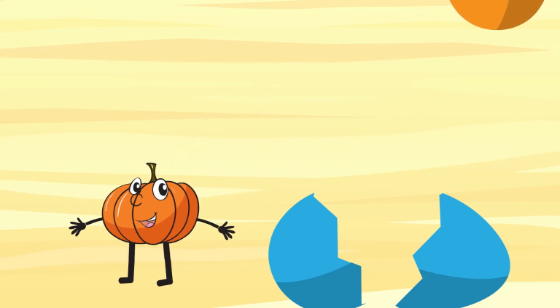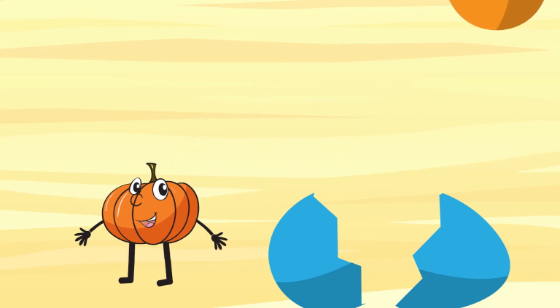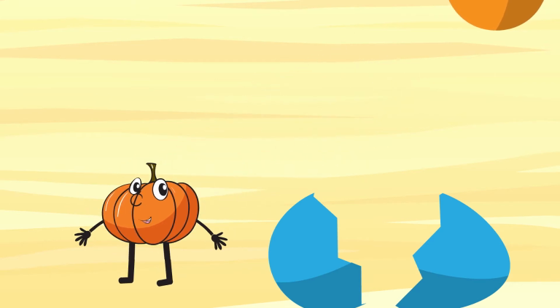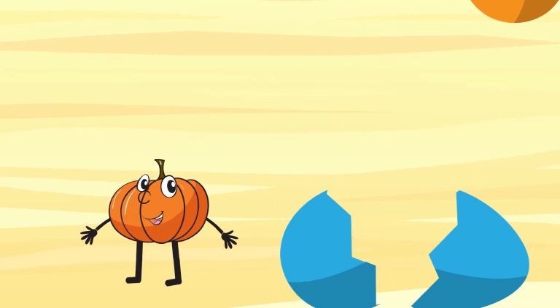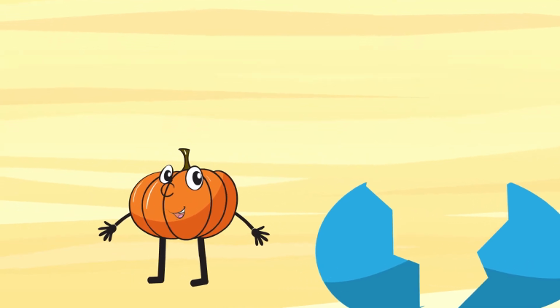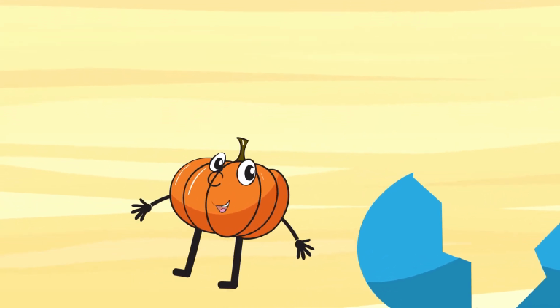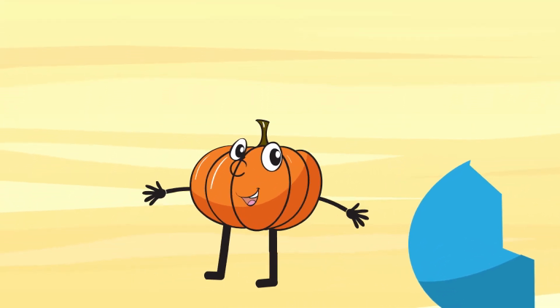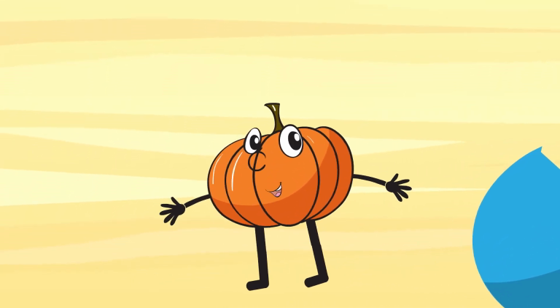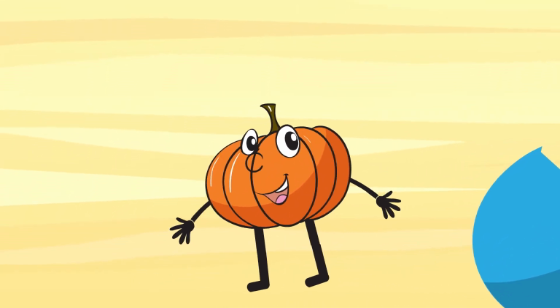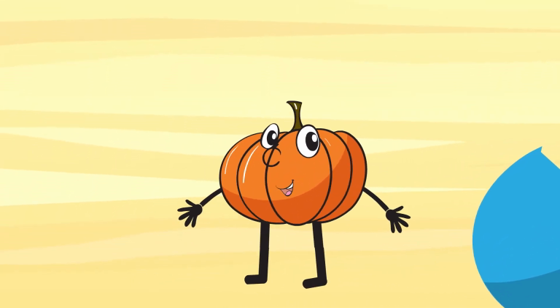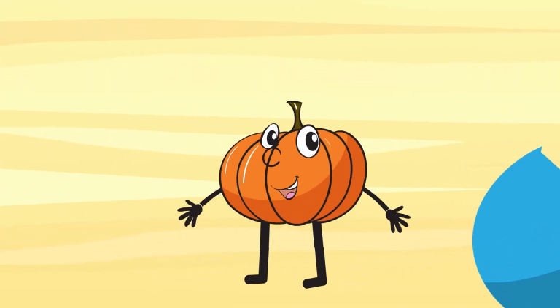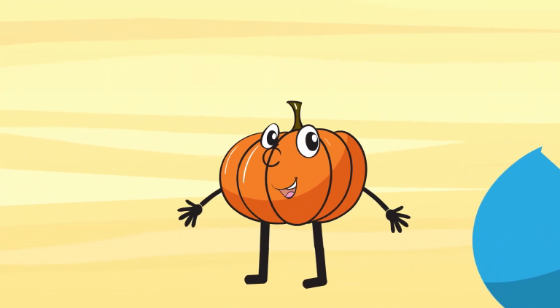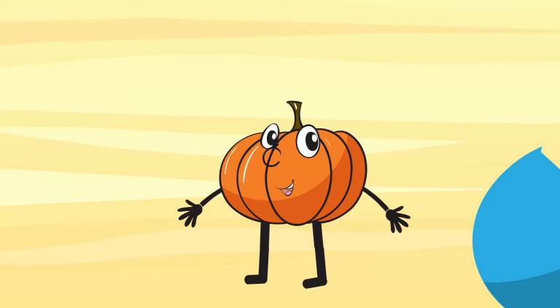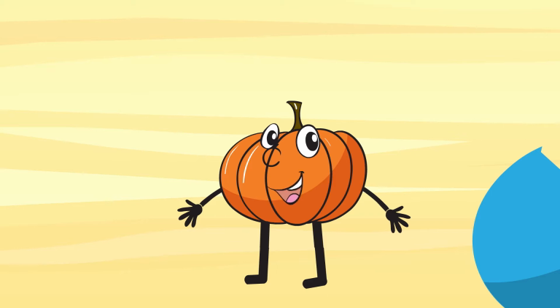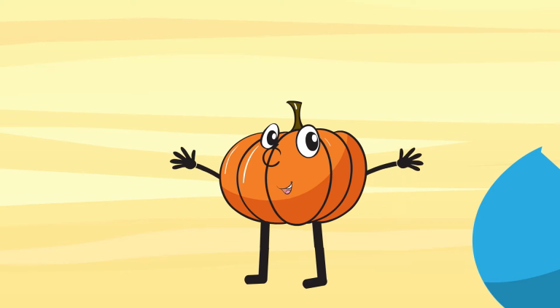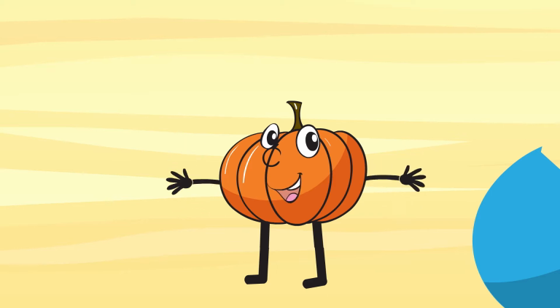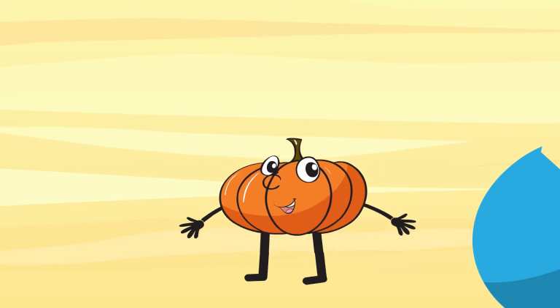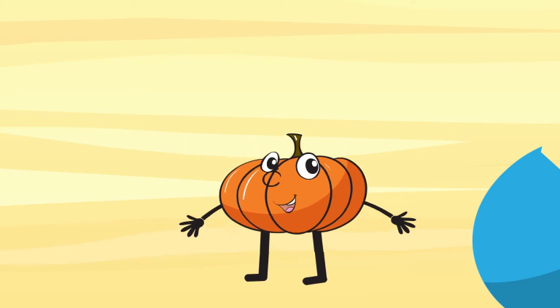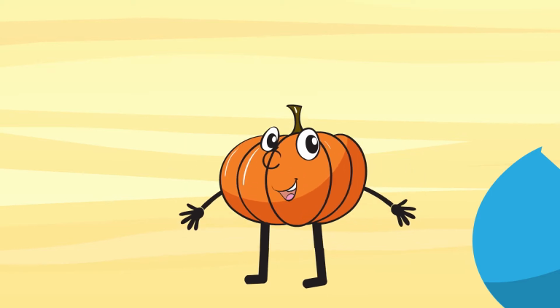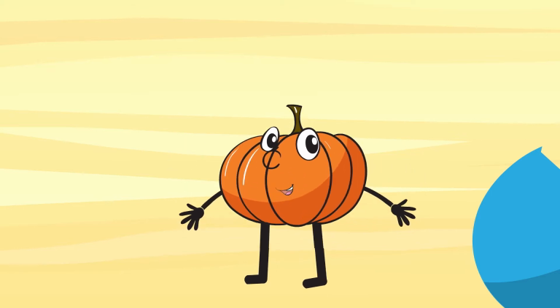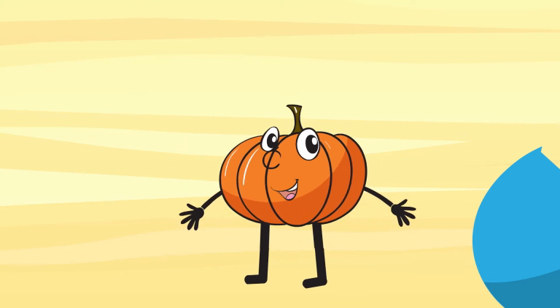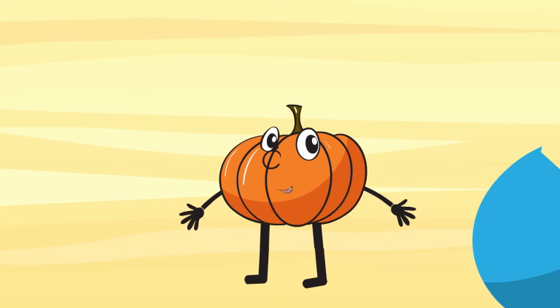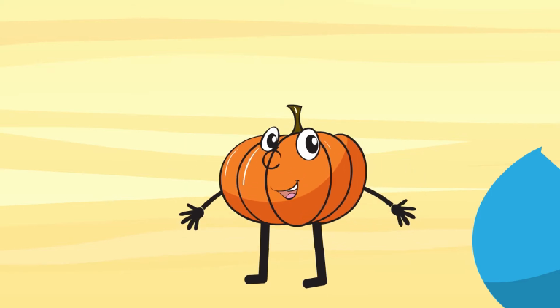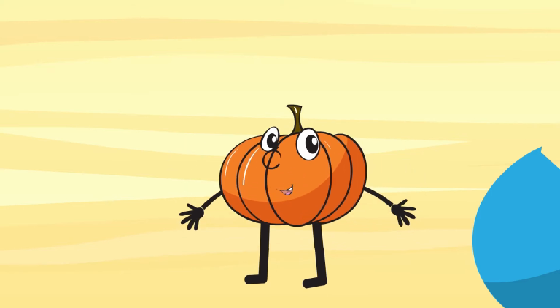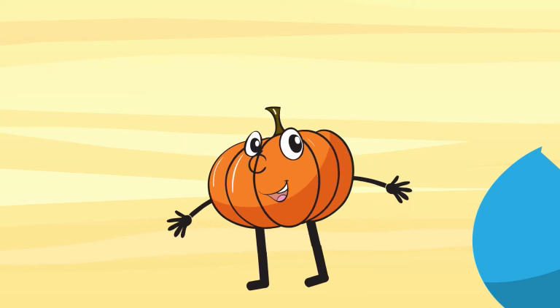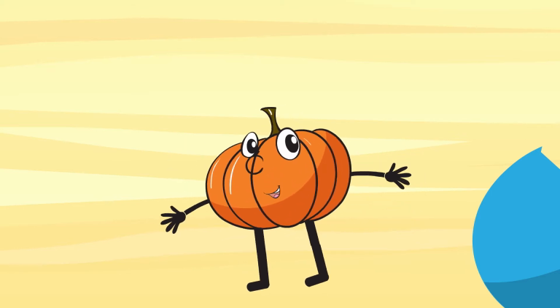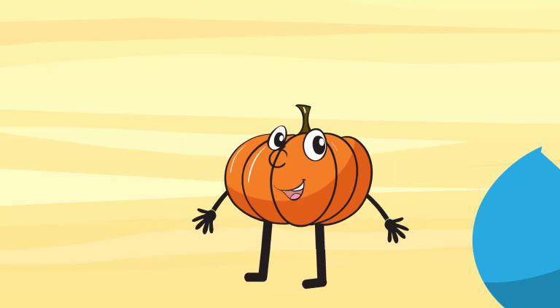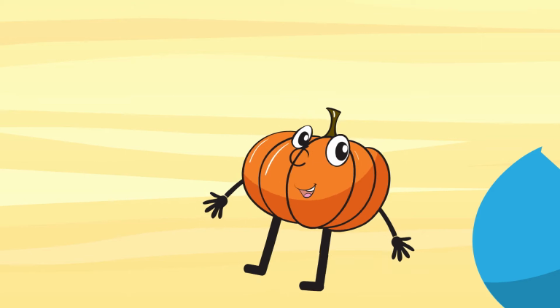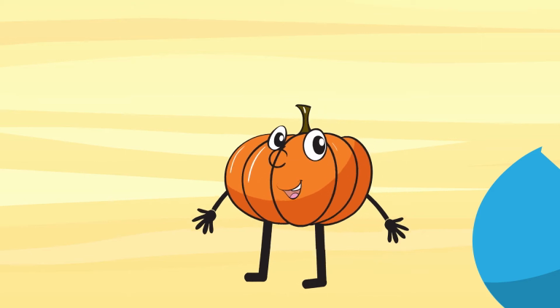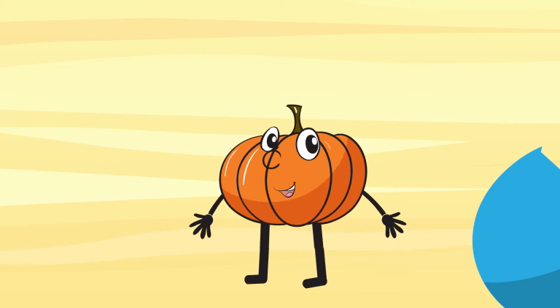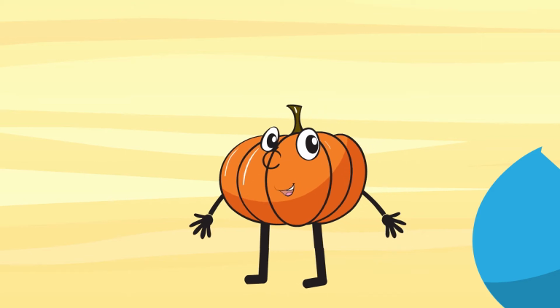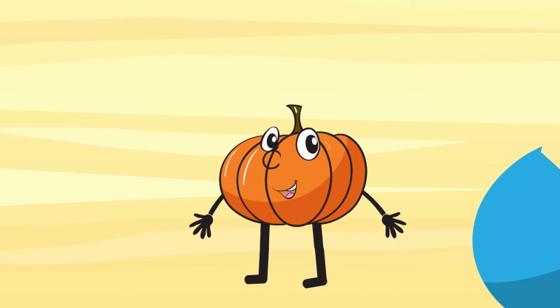Hi children! I'm a pumpkin. Pumpkin. Did you recognize me? People always use me for Halloween.